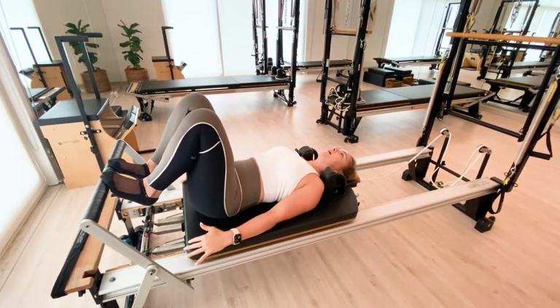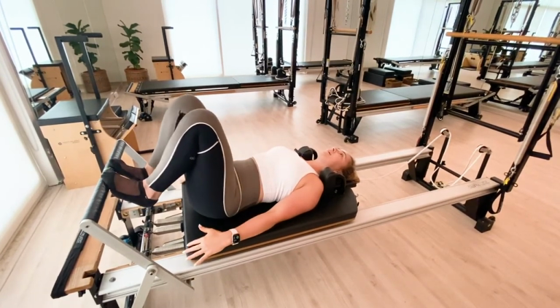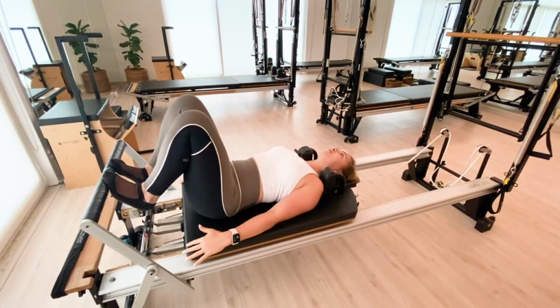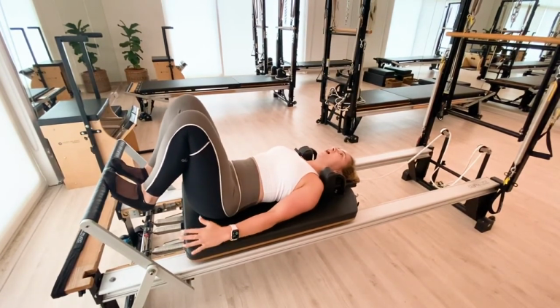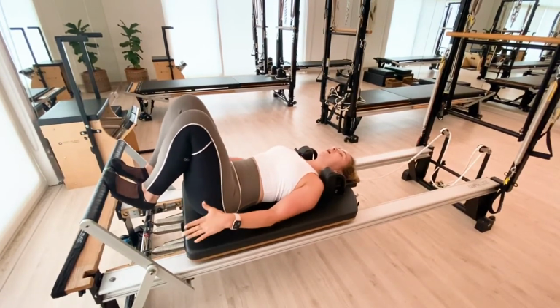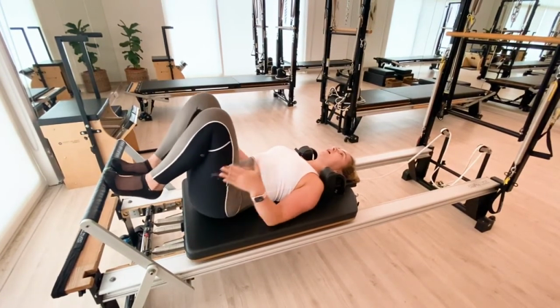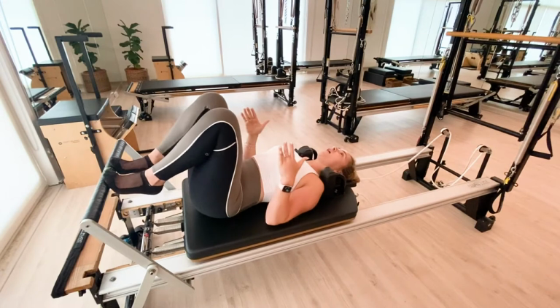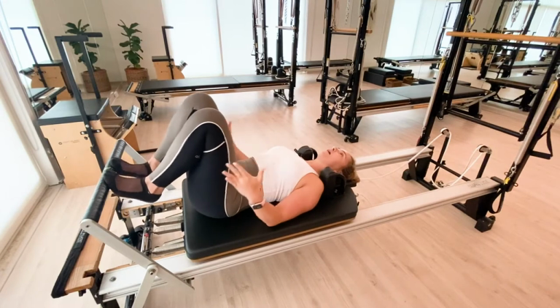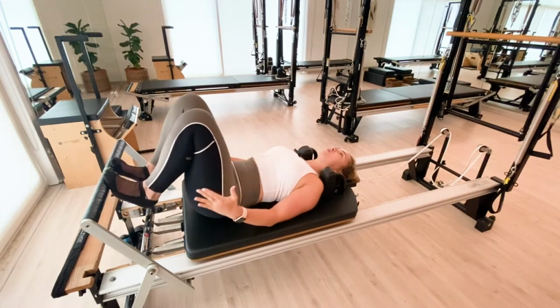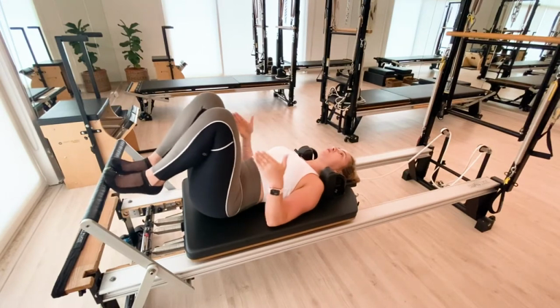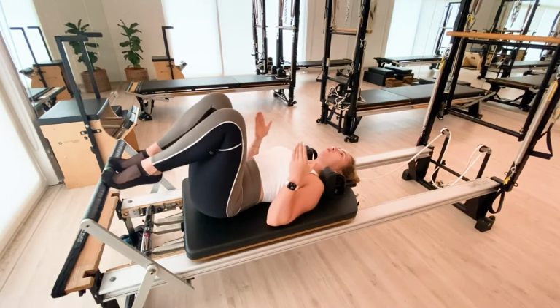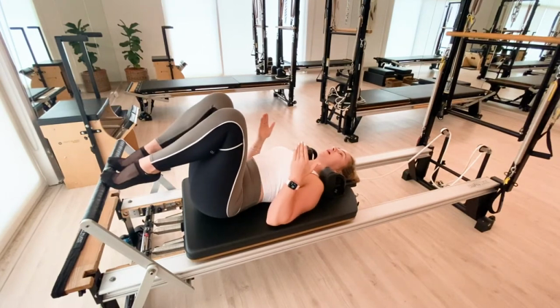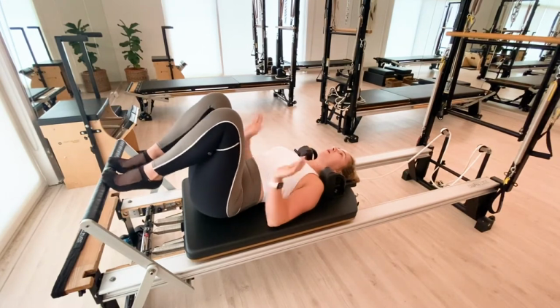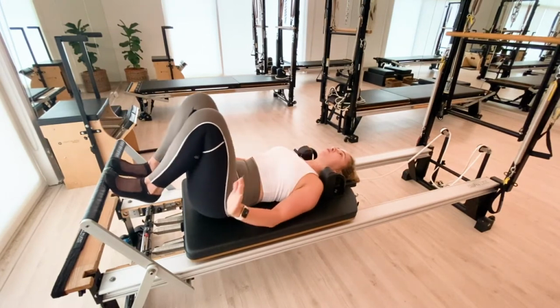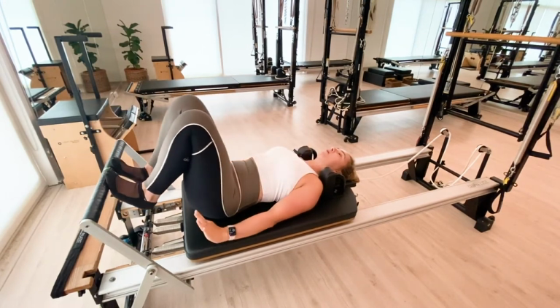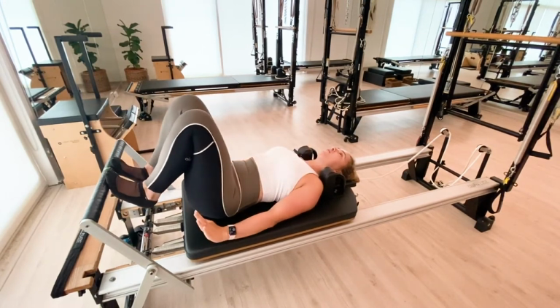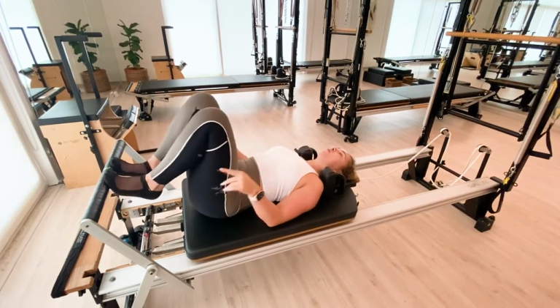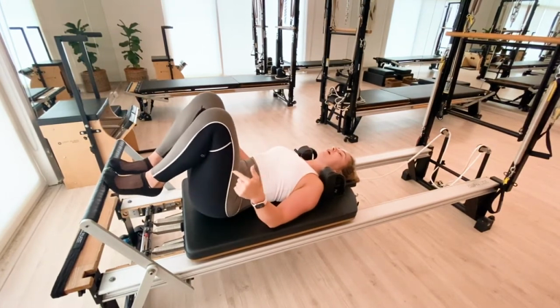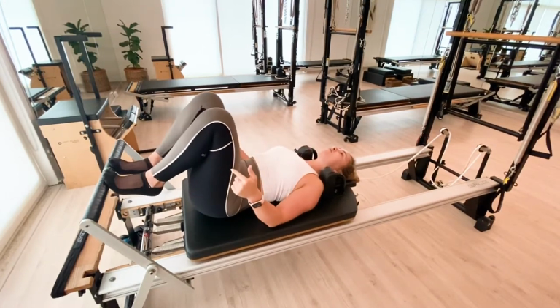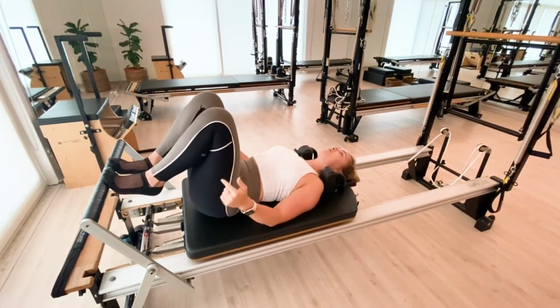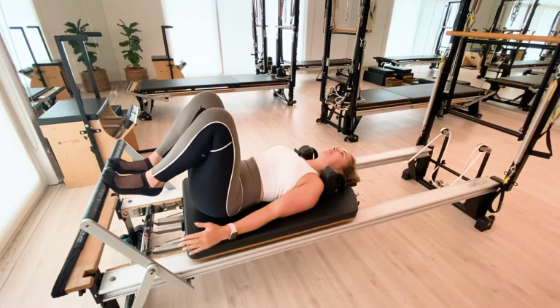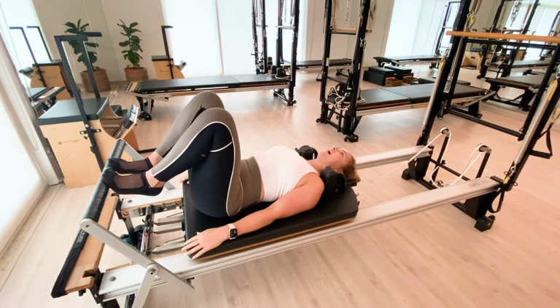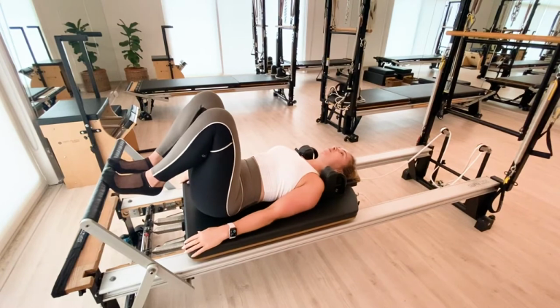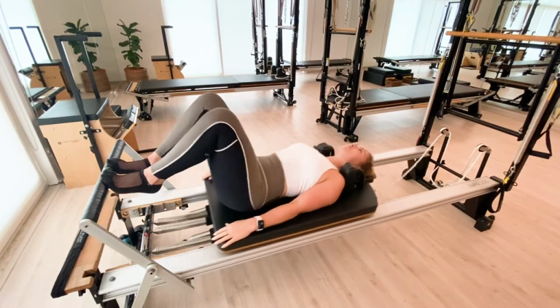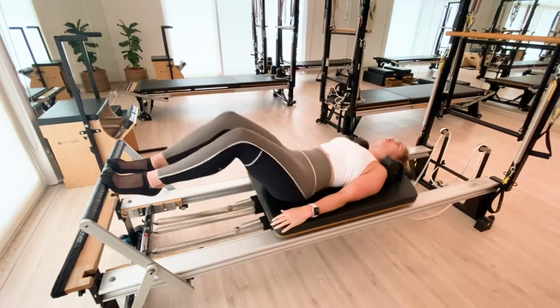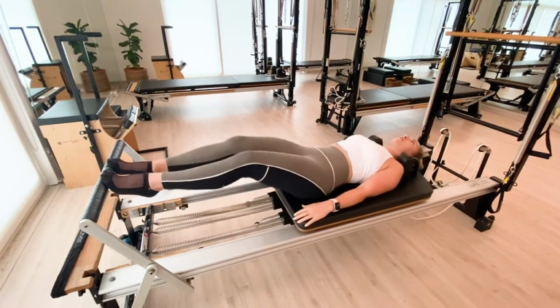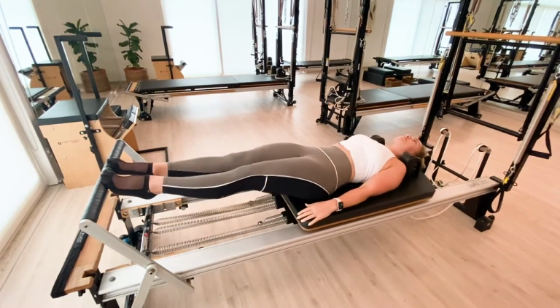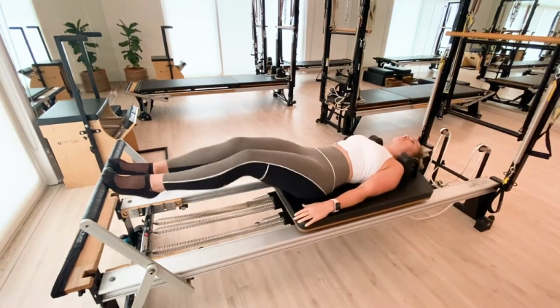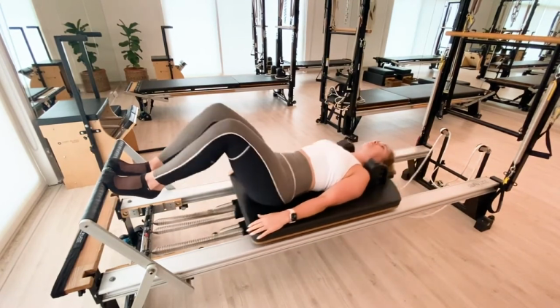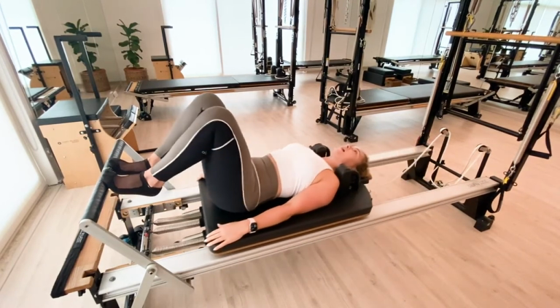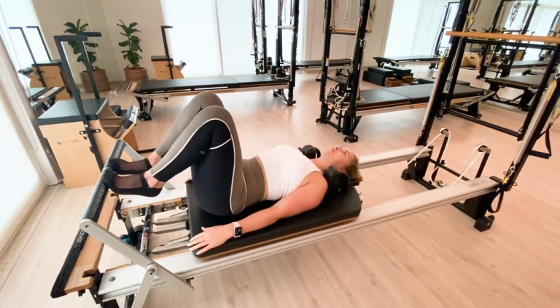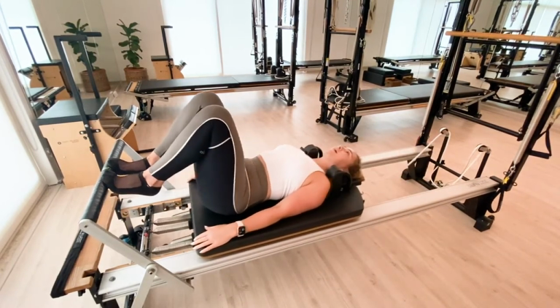The heels are halfway between all the way up and all the way down. We find ankle stability and then we just press out and in.